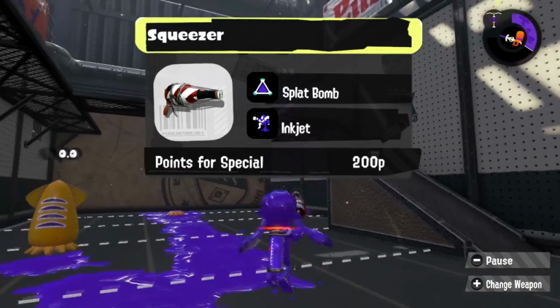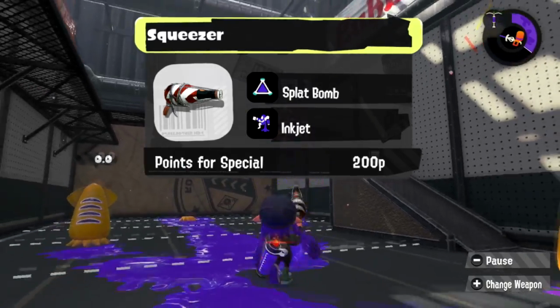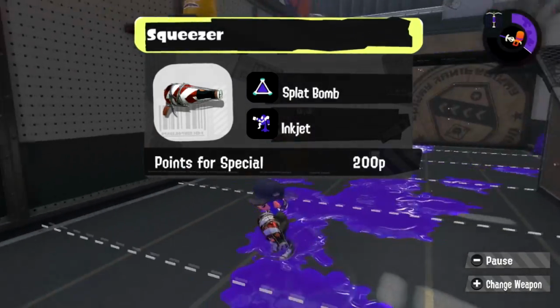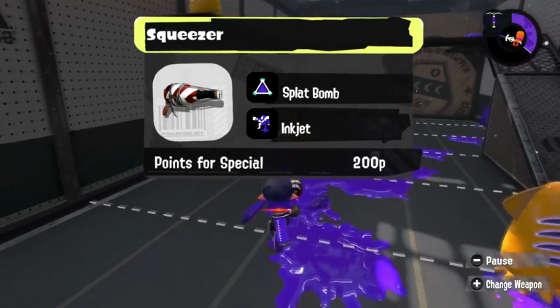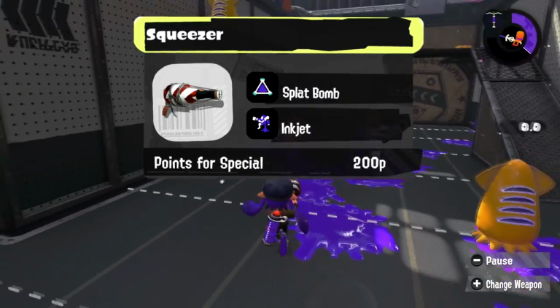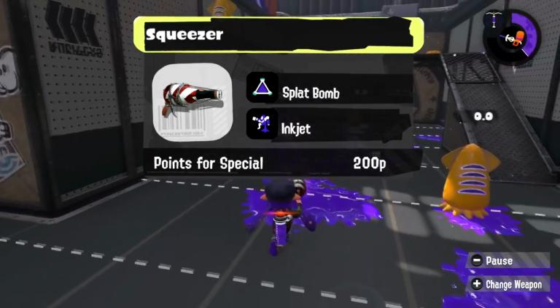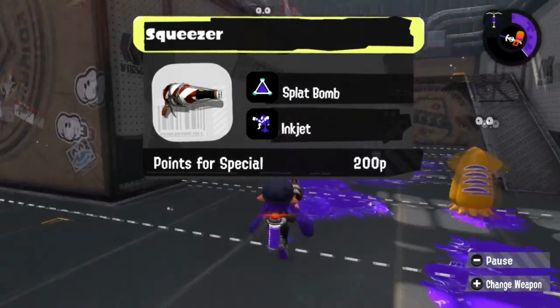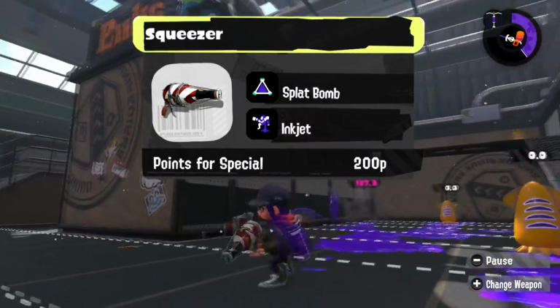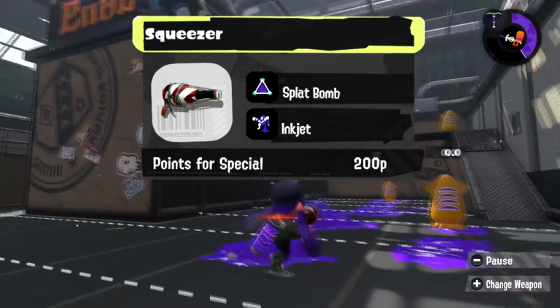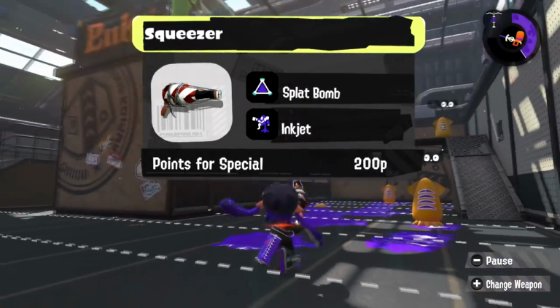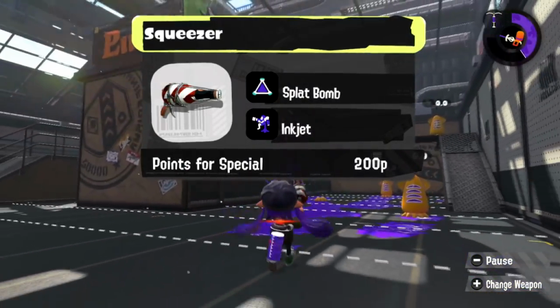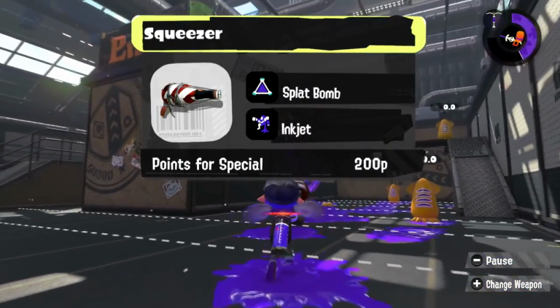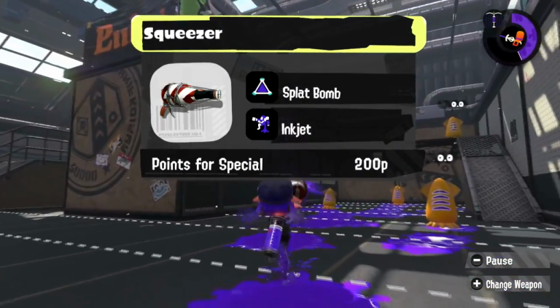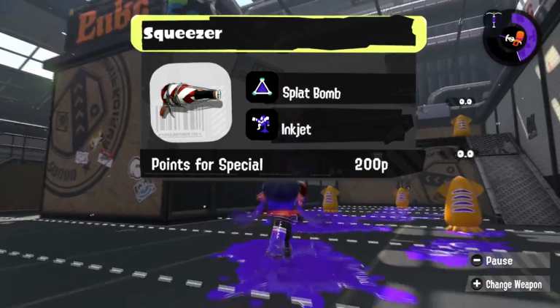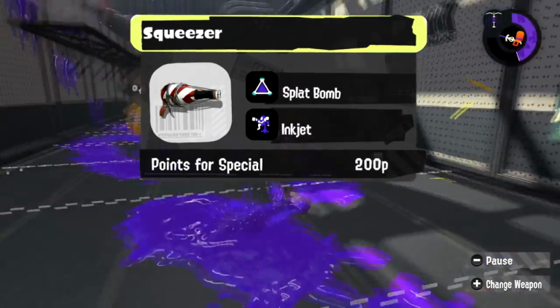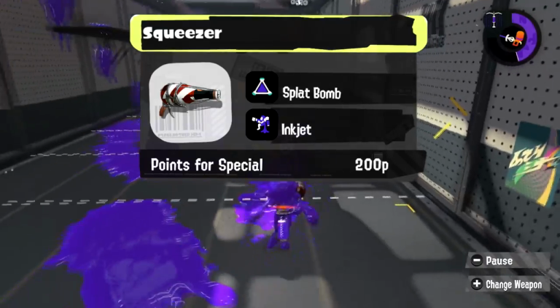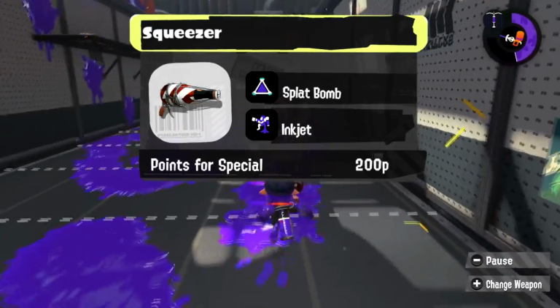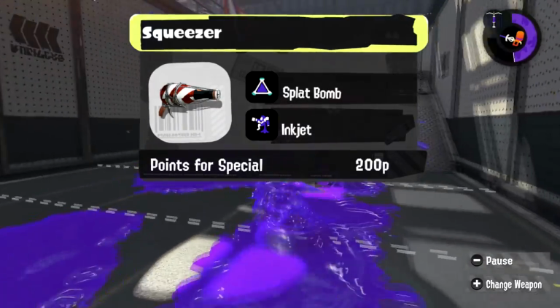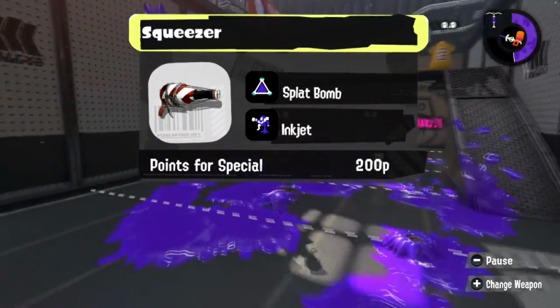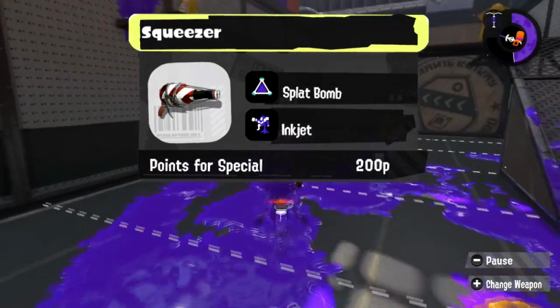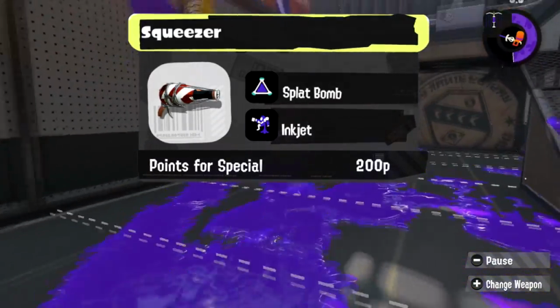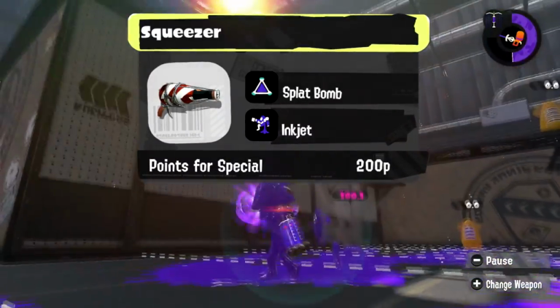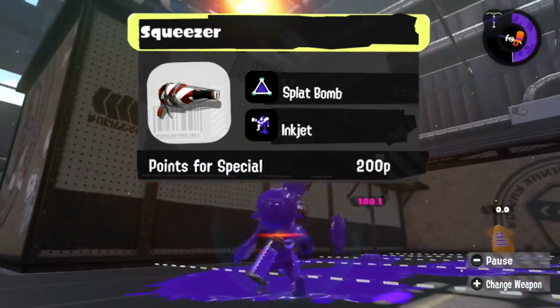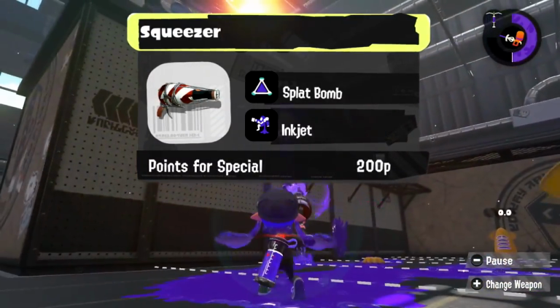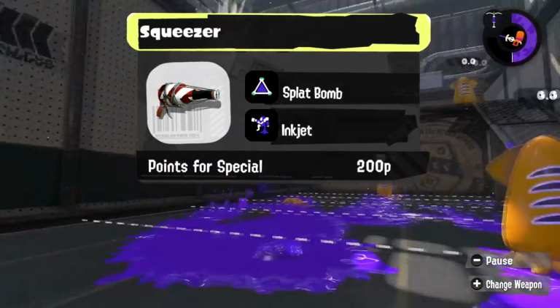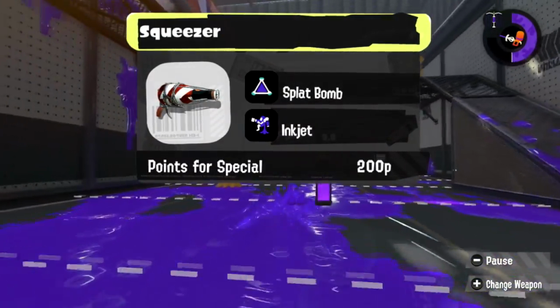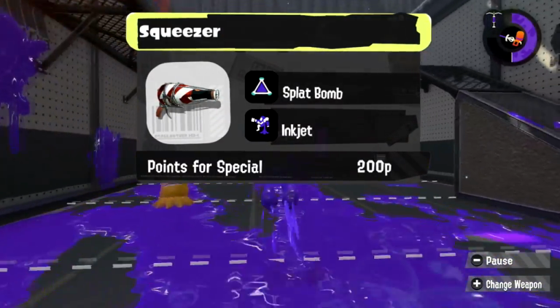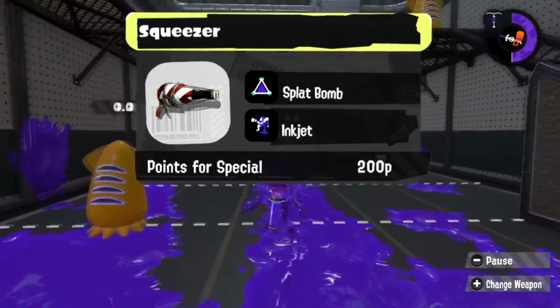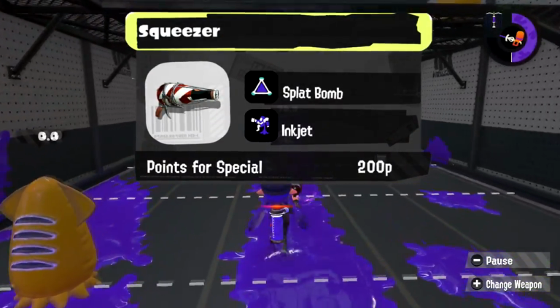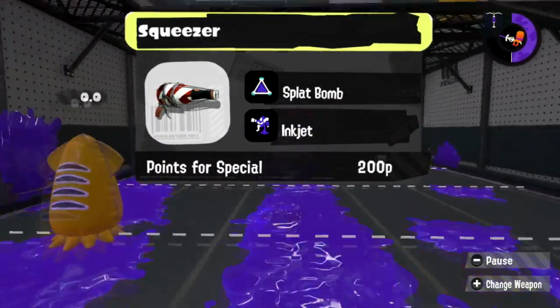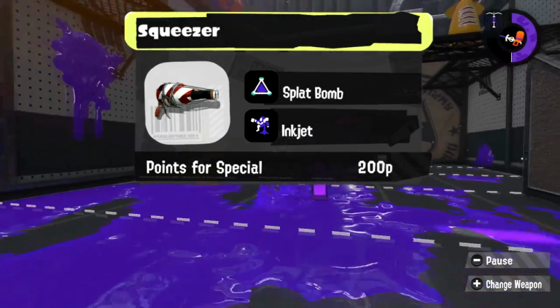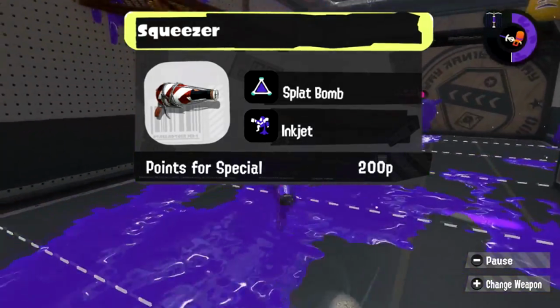The Squeezer is a weapon with two different functions — it can fight in close range and it can fight at far range. So give it the Splat Bomb for those close-range fights, and give it the Ink Jet so when it's already far away, it can just keep being a problem.